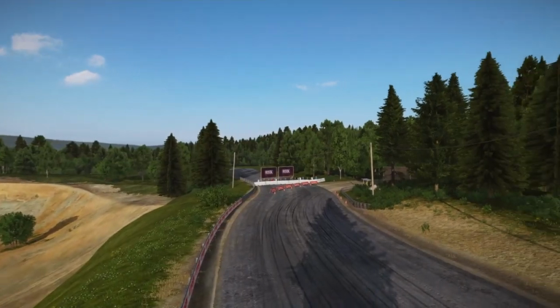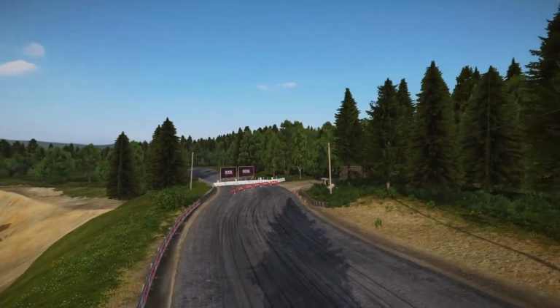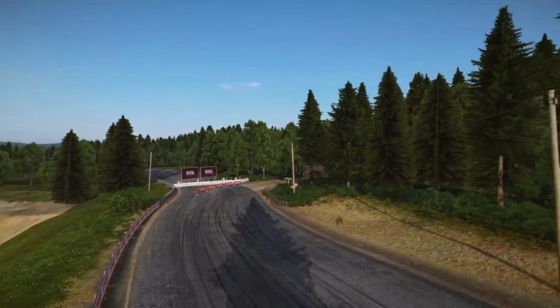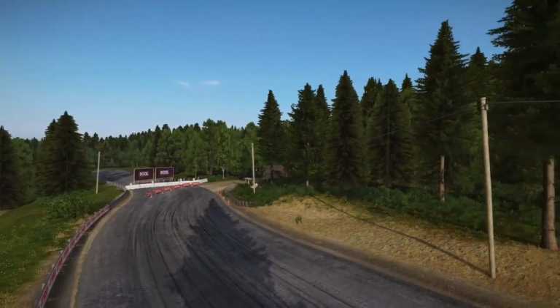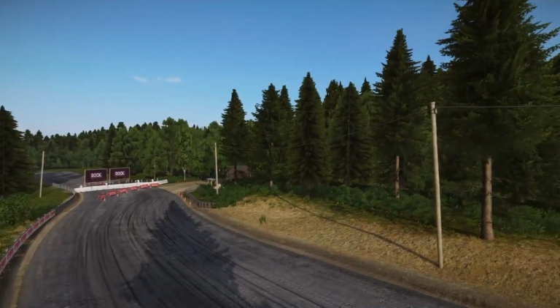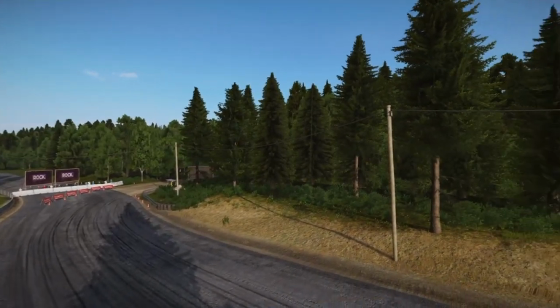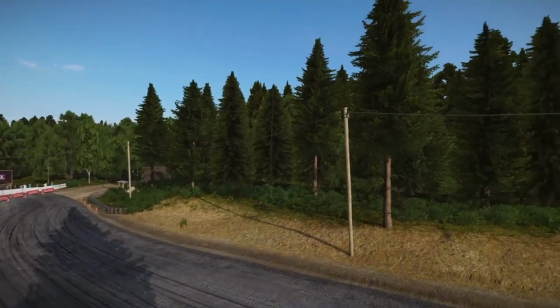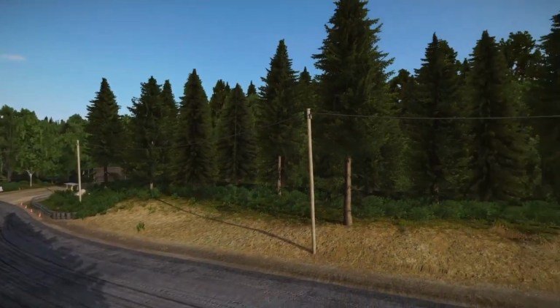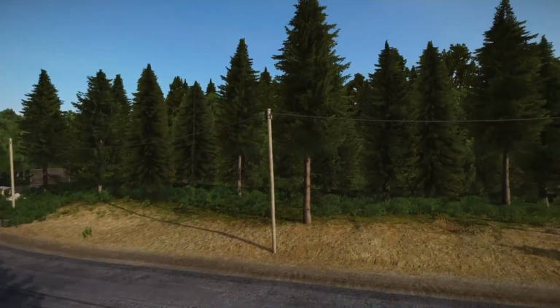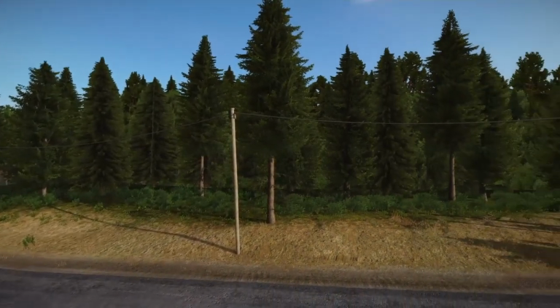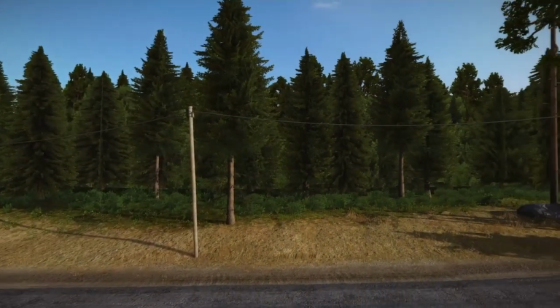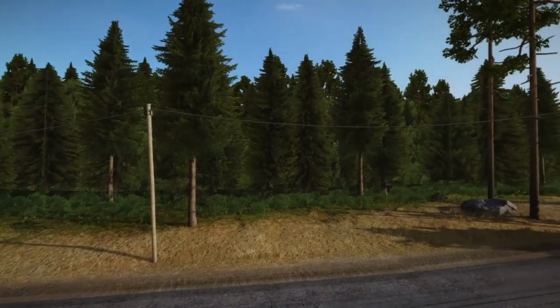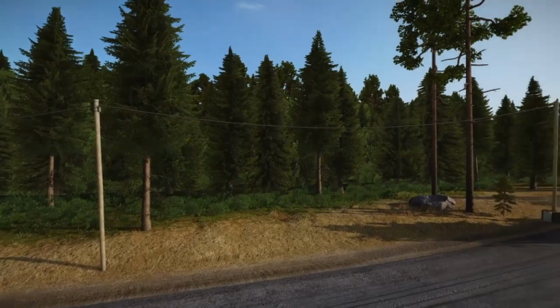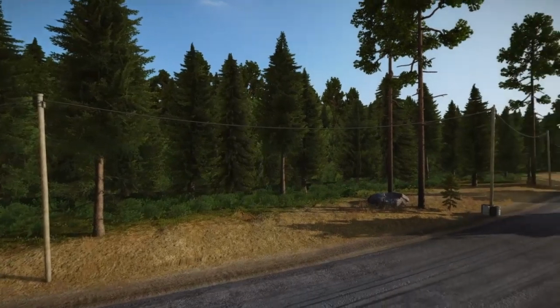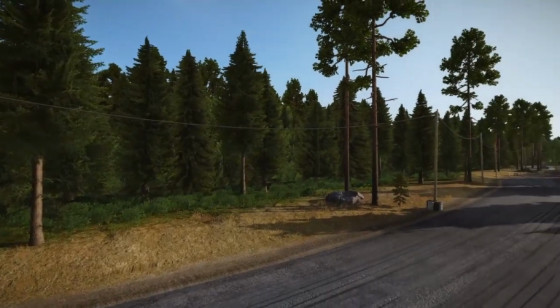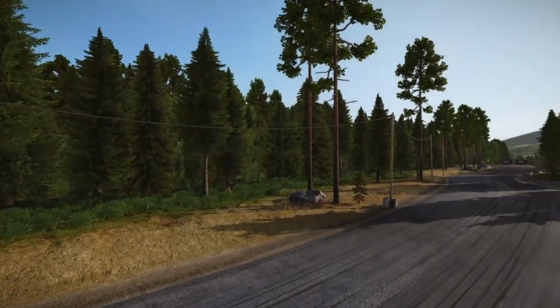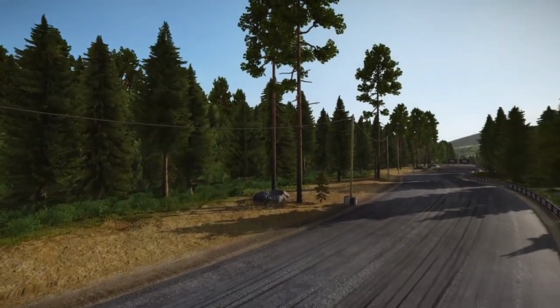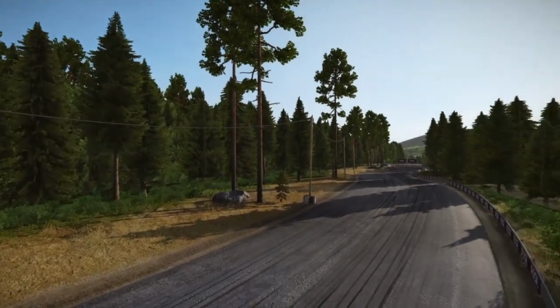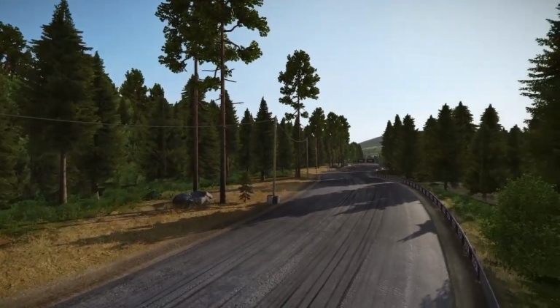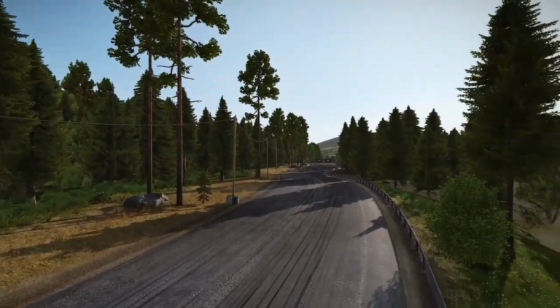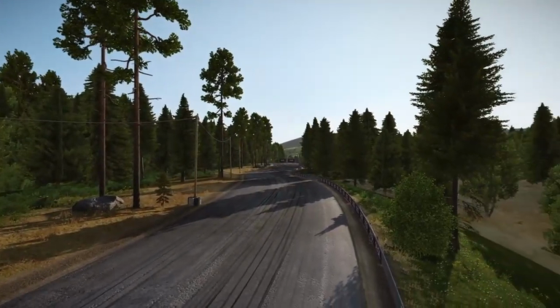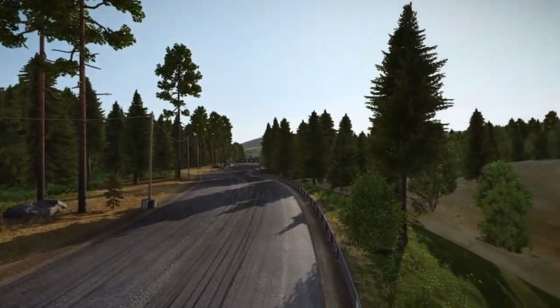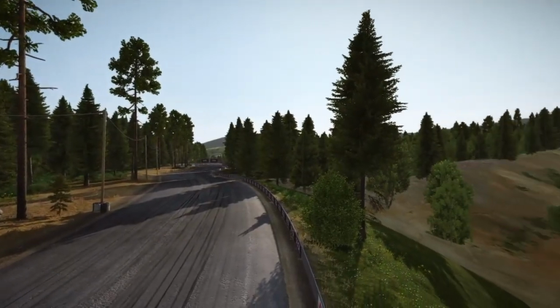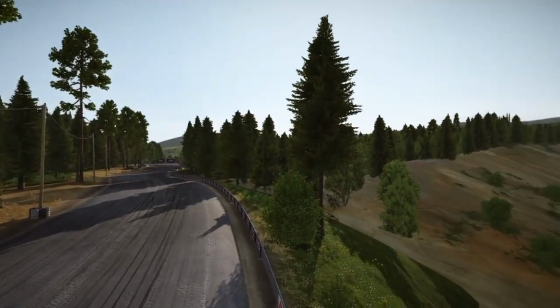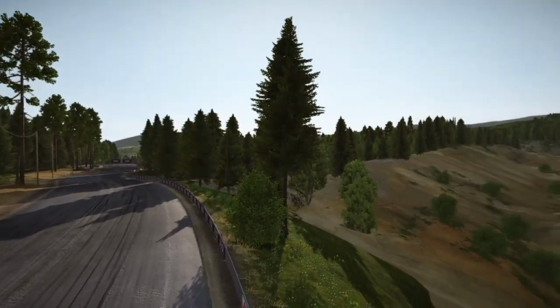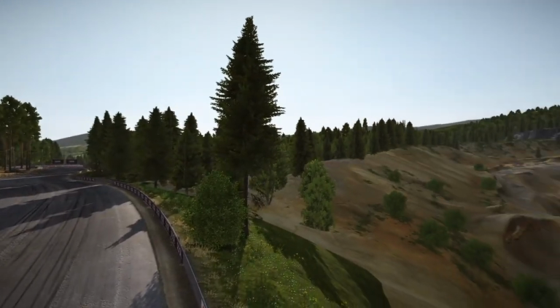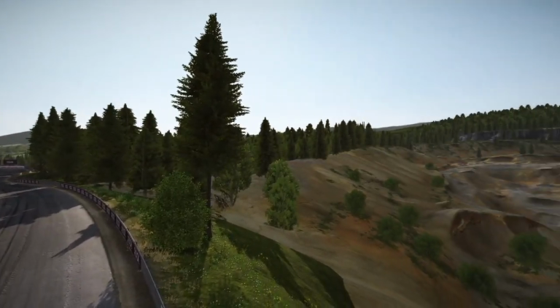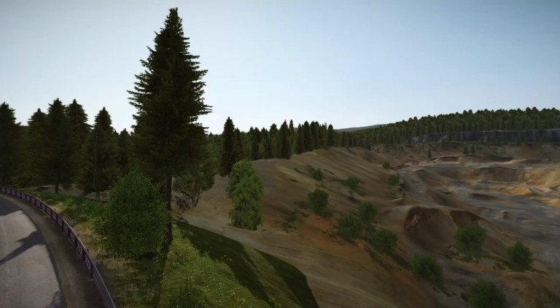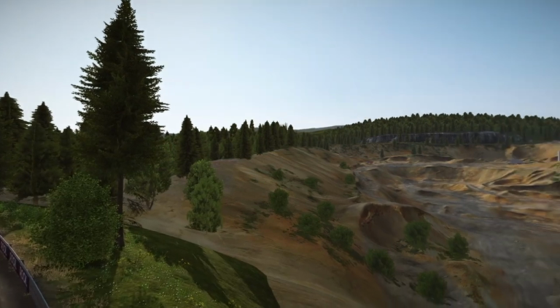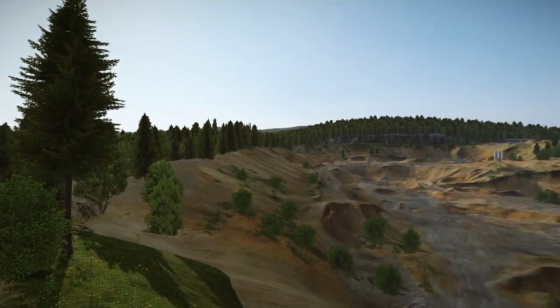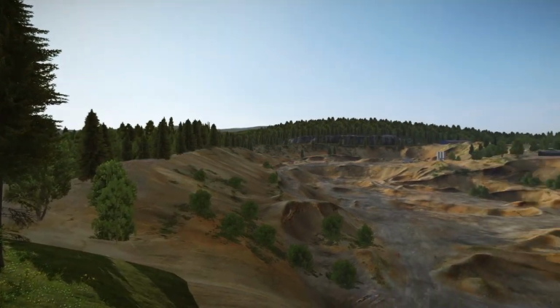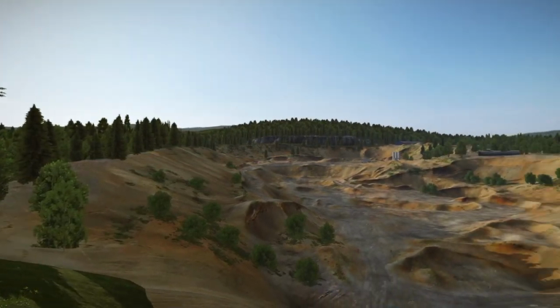Welcome to Crash Racer. During the making of my Wreckfest Challenge and online racing videos, I sometimes manage to capture some mishaps. So here is my first Crash Compilation video.